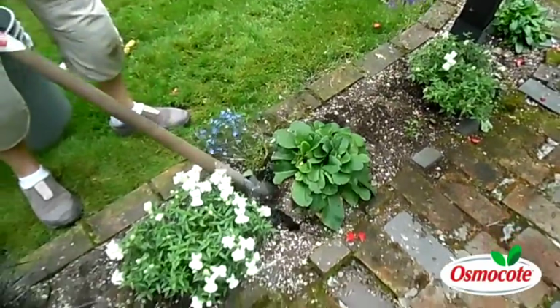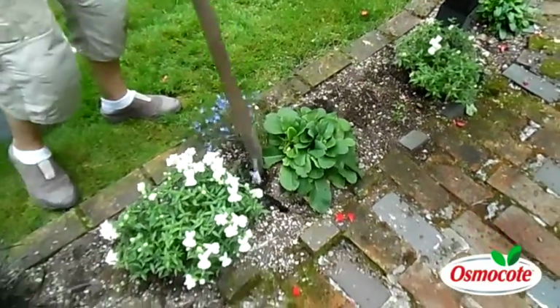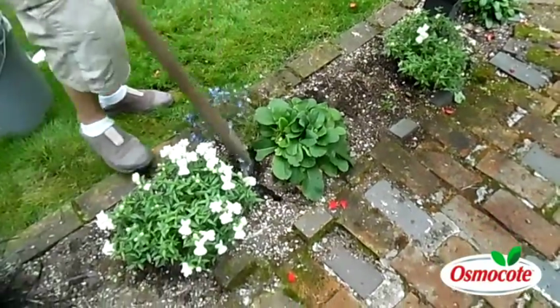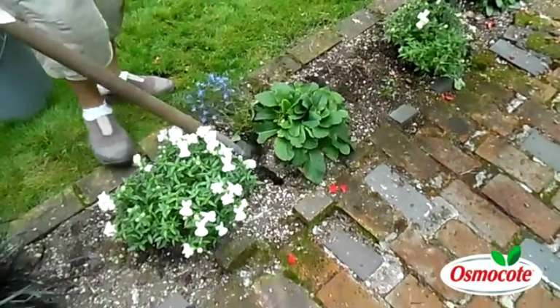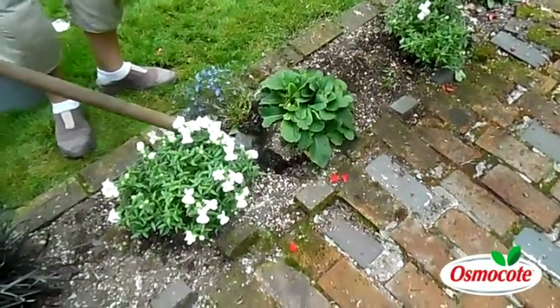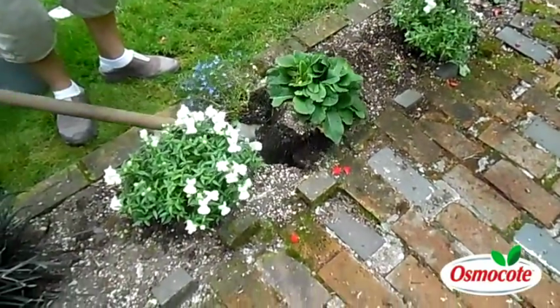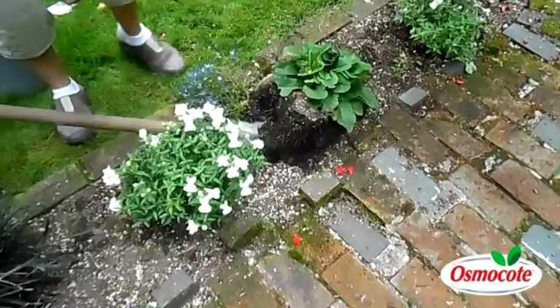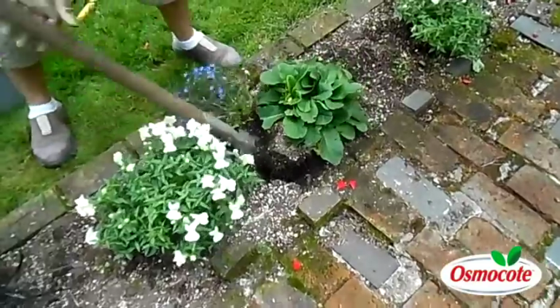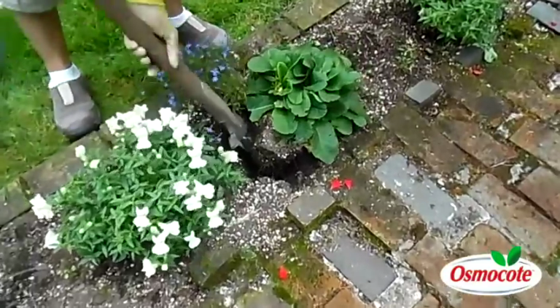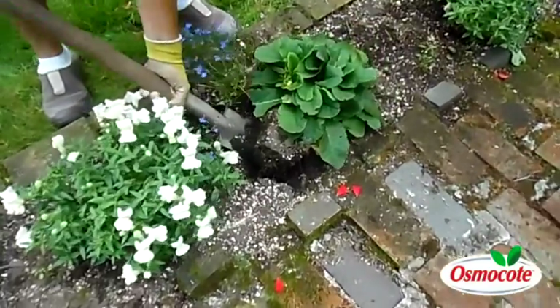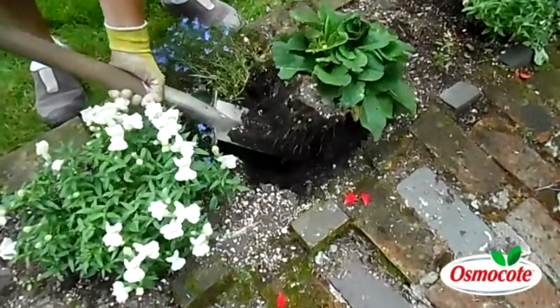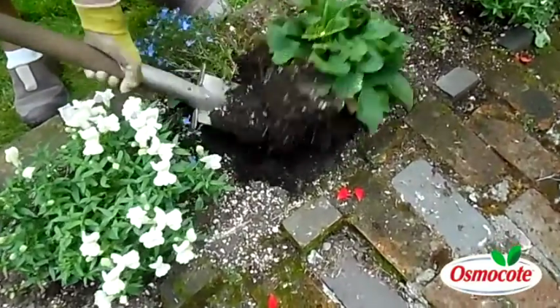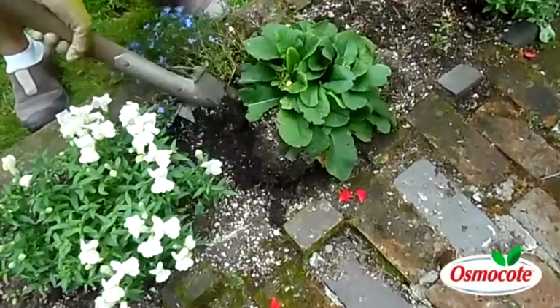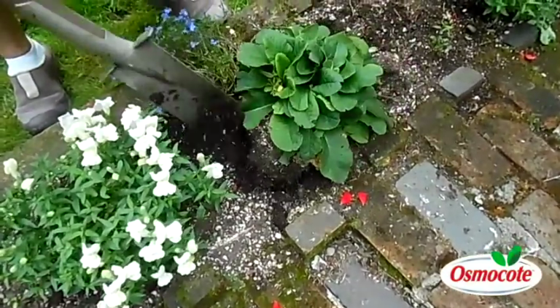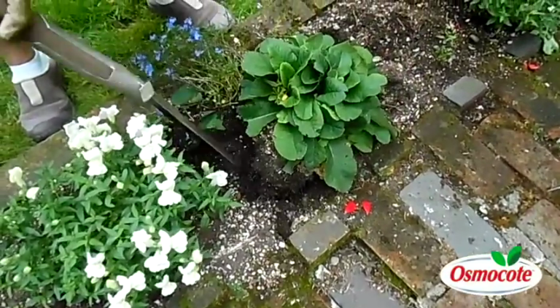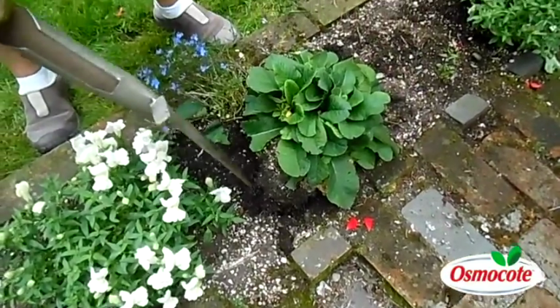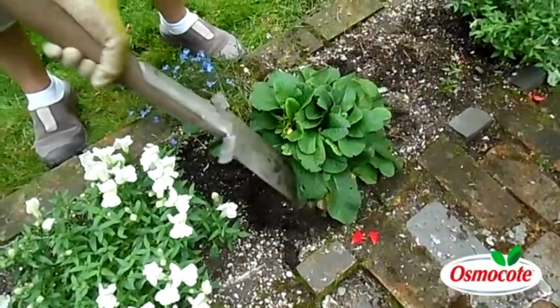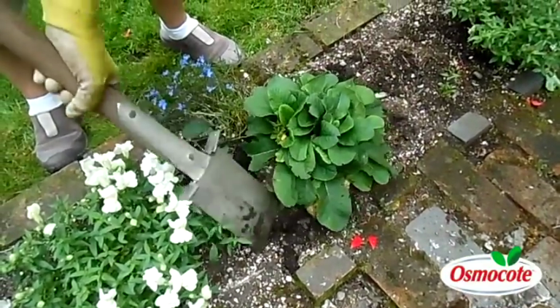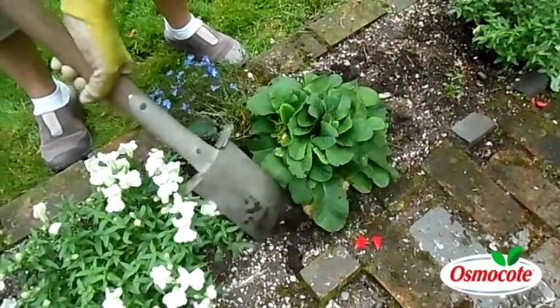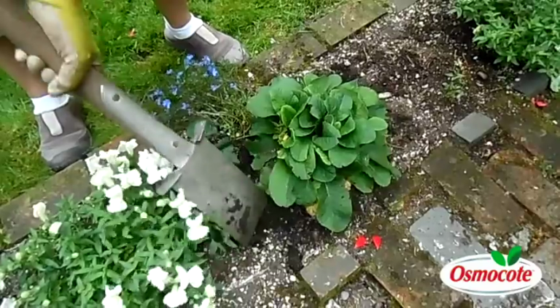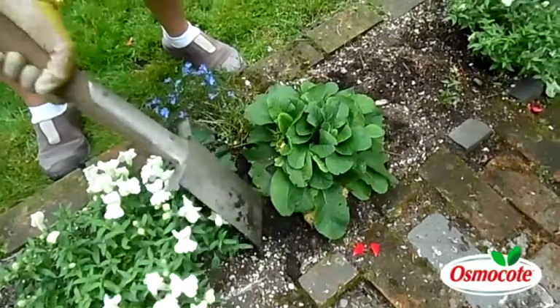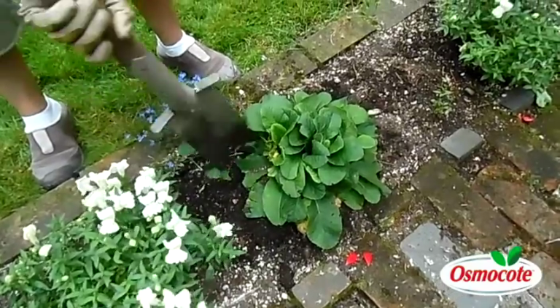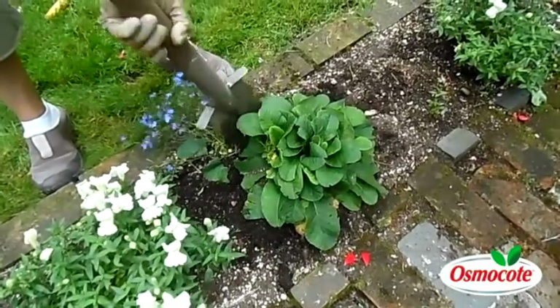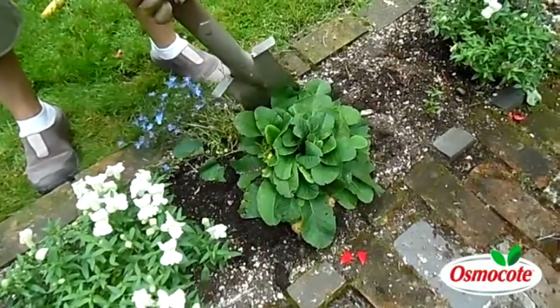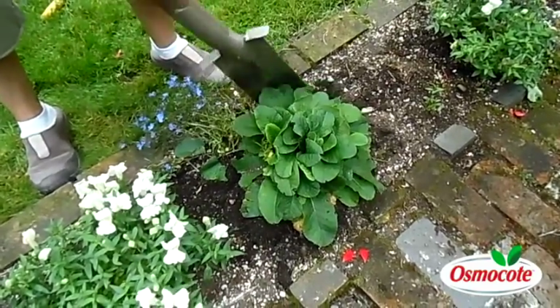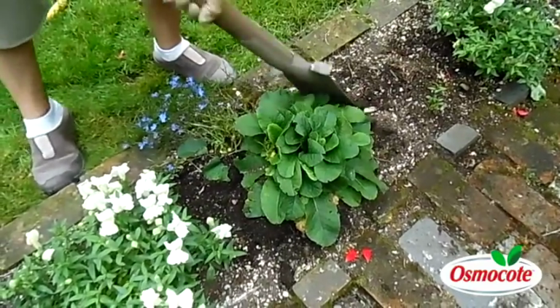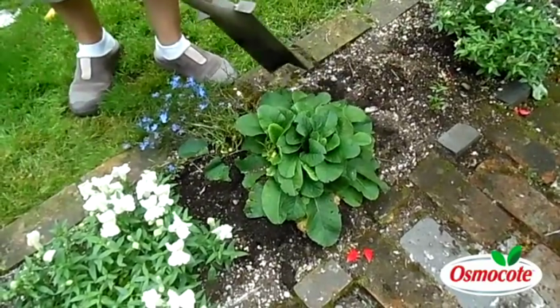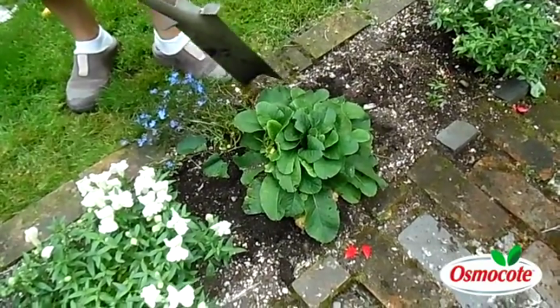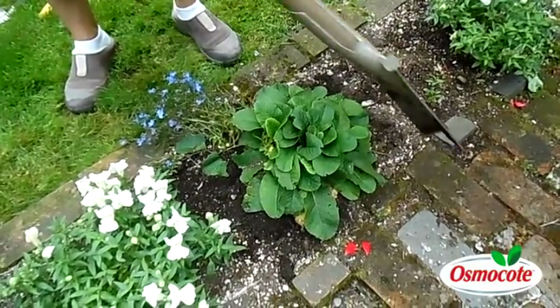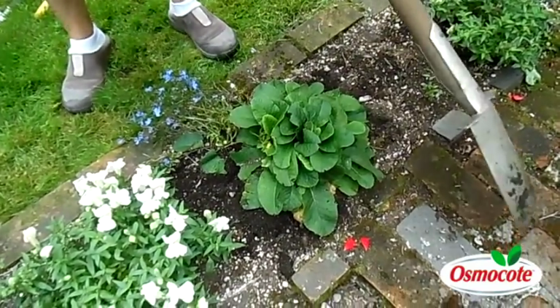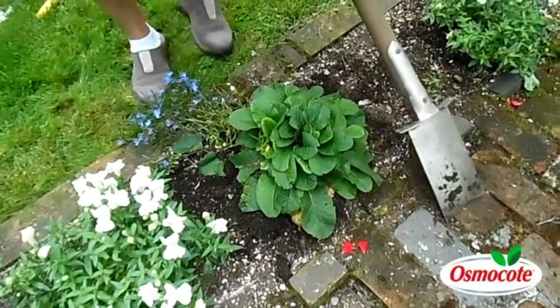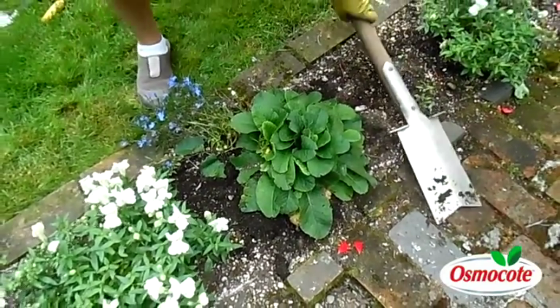So the first thing you do — look how big that clump is — is you get the whole clump out of the ground. Now for most perennials, you might have to dig a little deeper. These primroses were pretty easy to pop out of the ground.